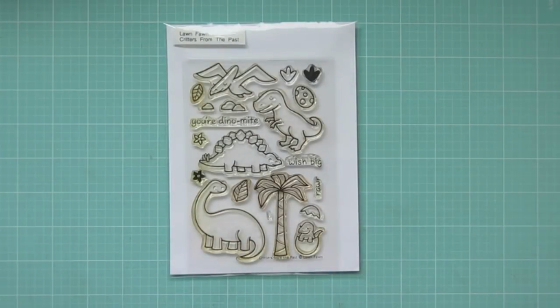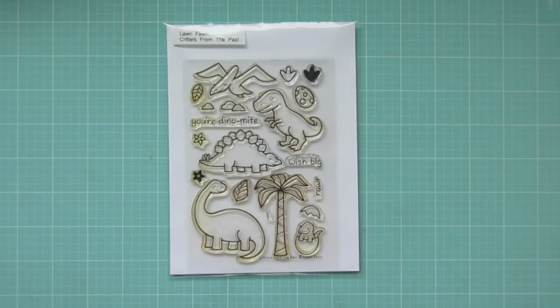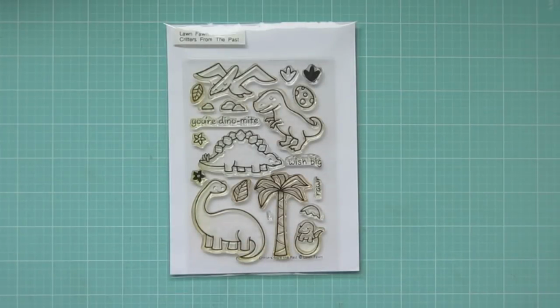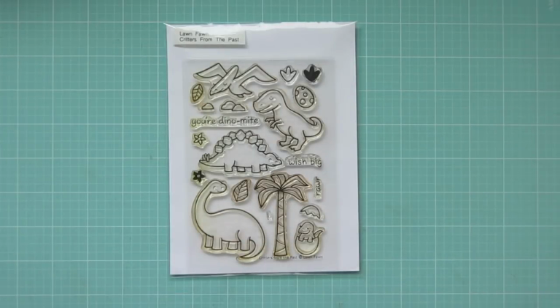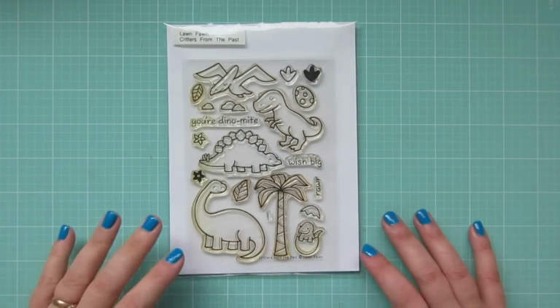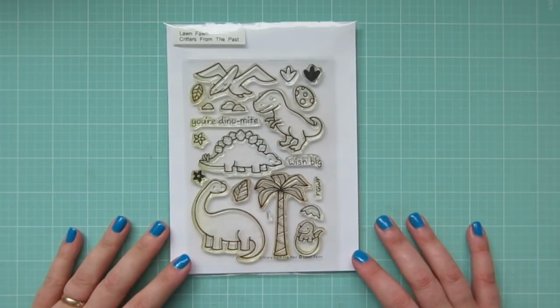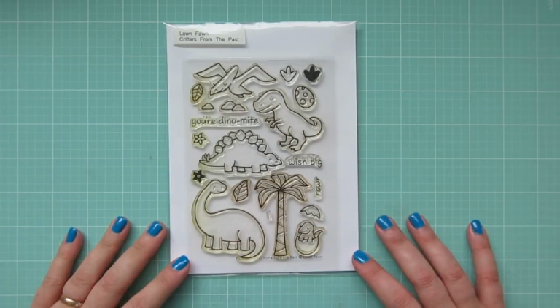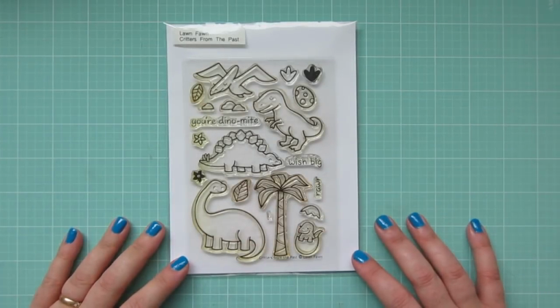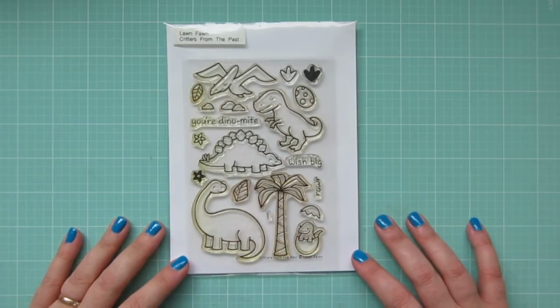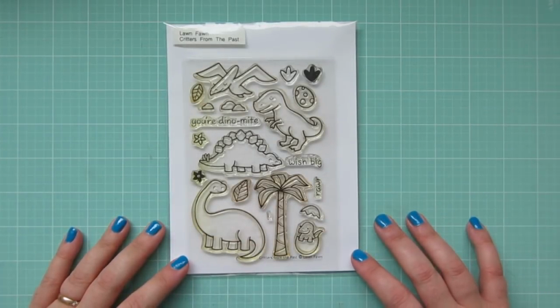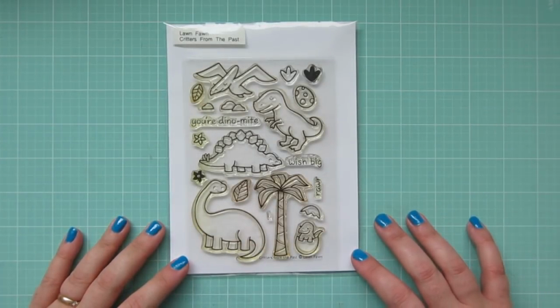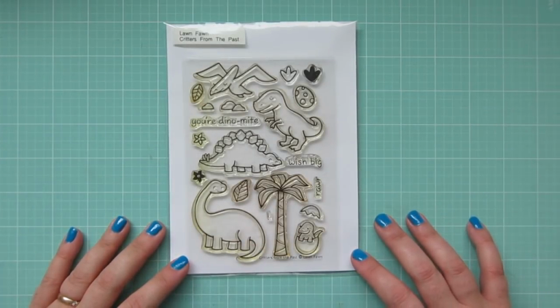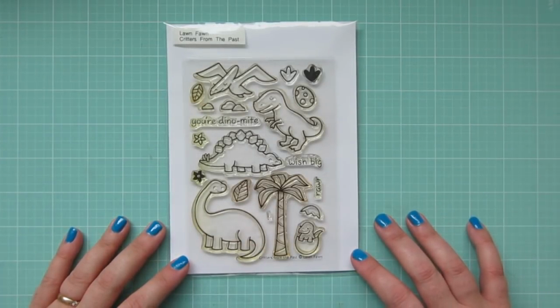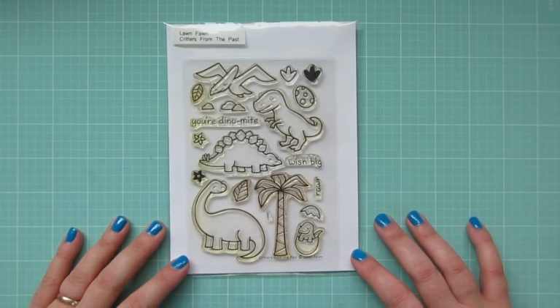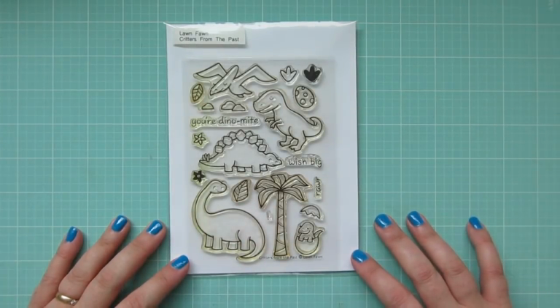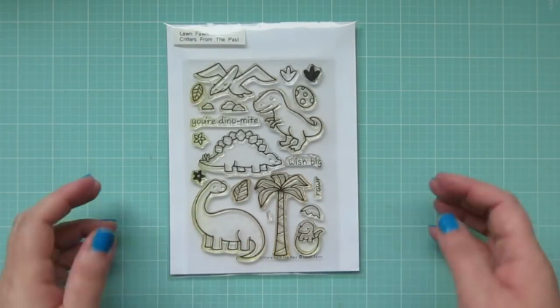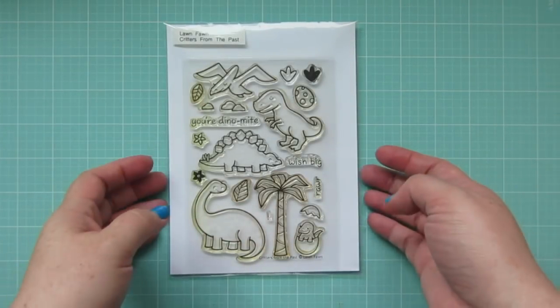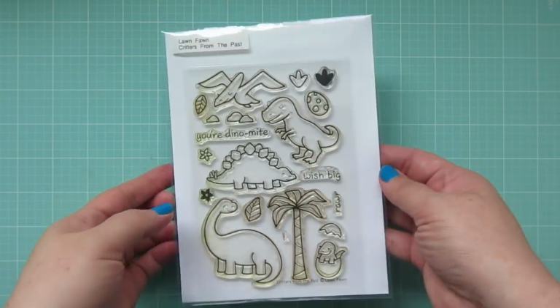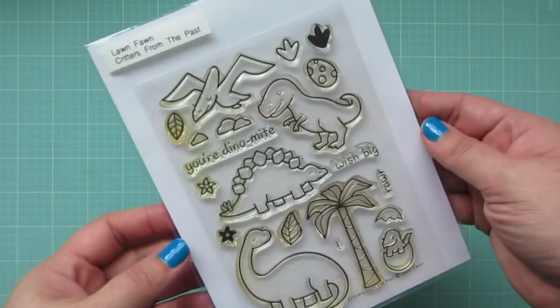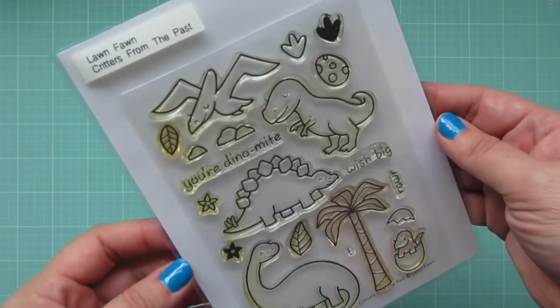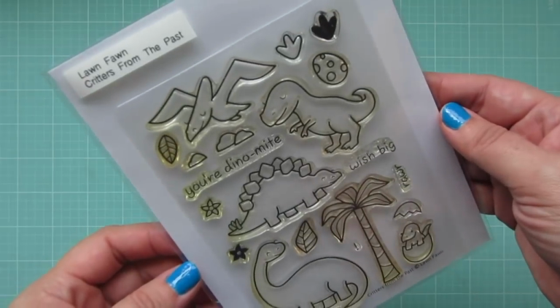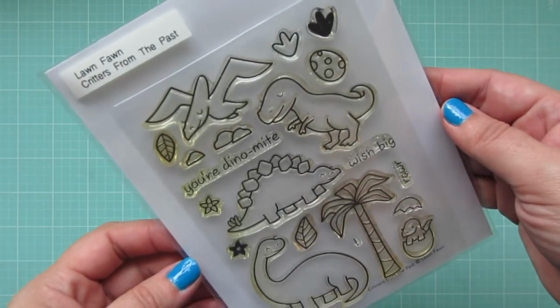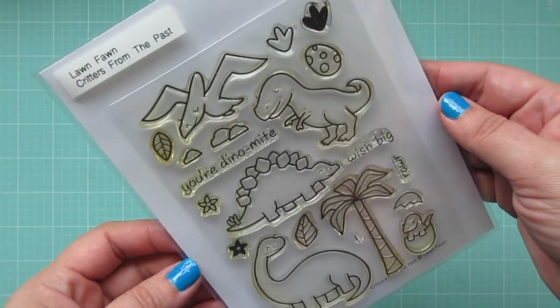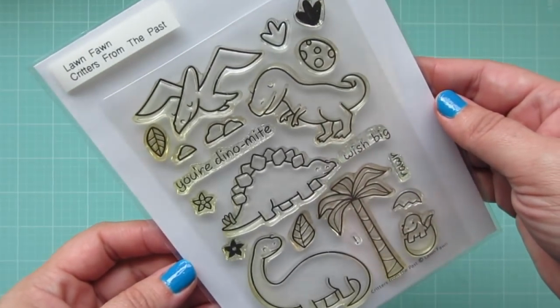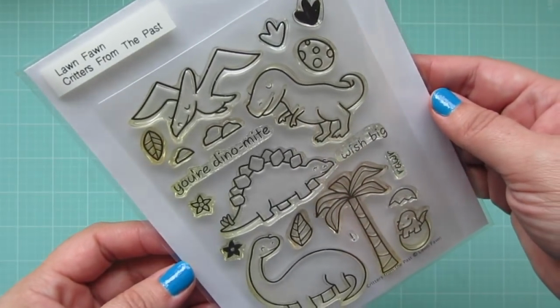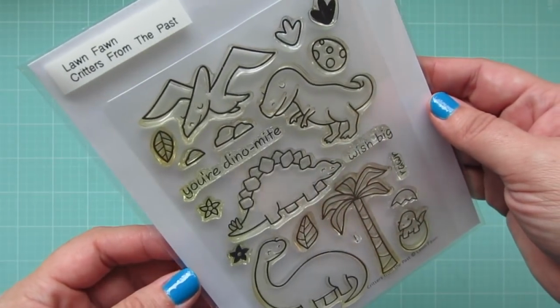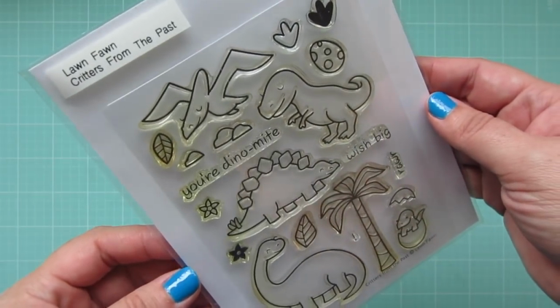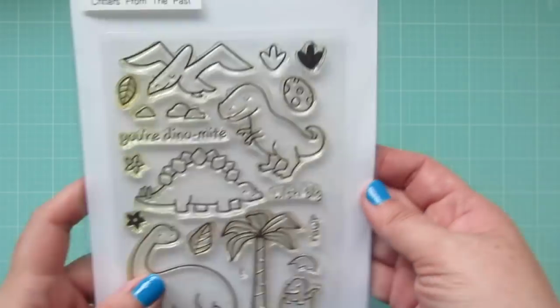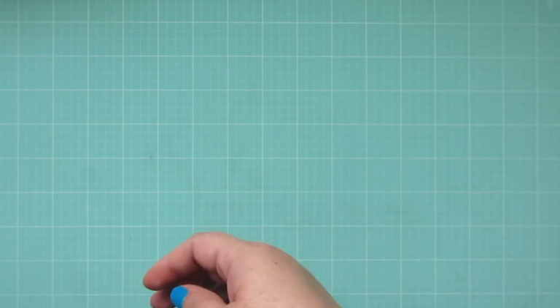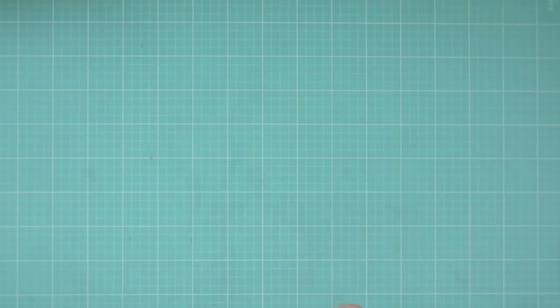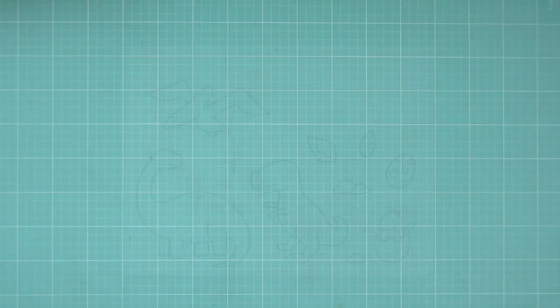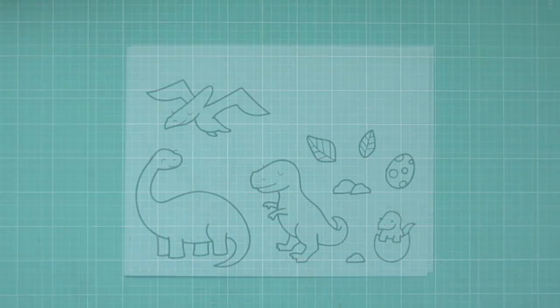Hey friends, it's Christy. Welcome back to my channel. Today I've got a fun fold card for you guys using Lawn Fawn's Critters from the Past.